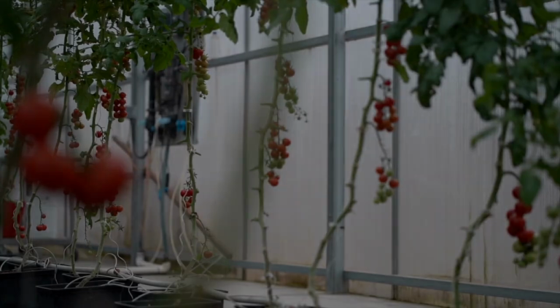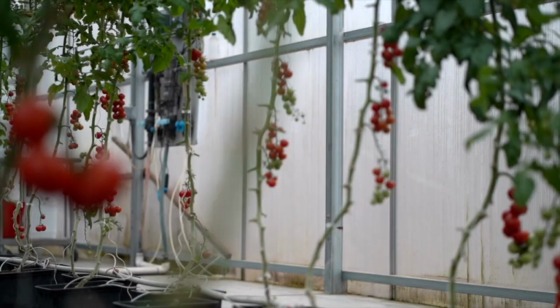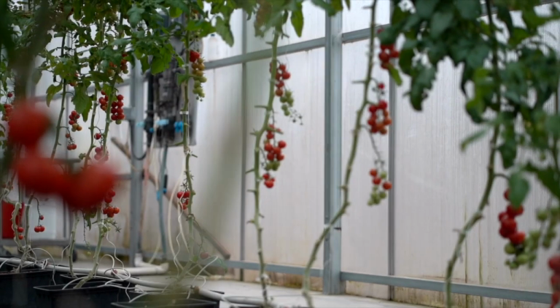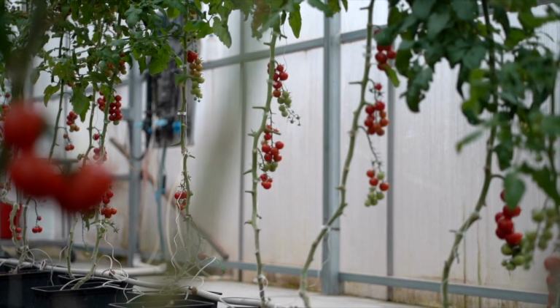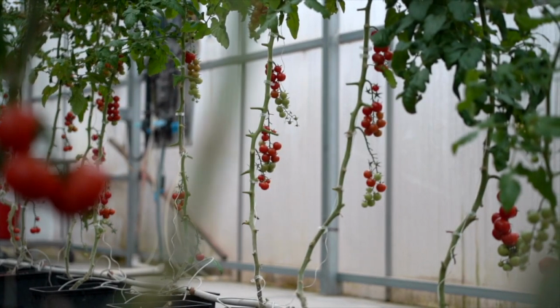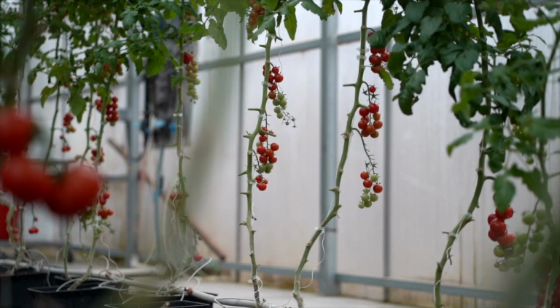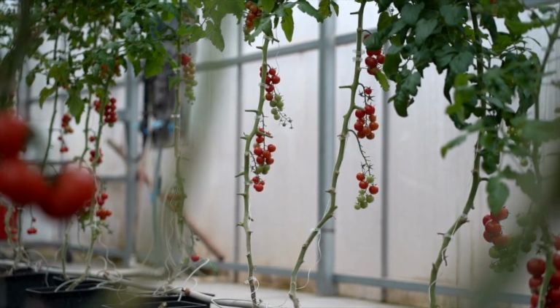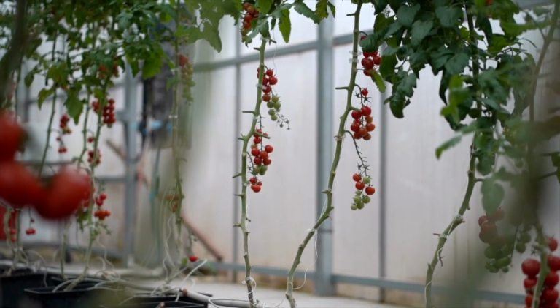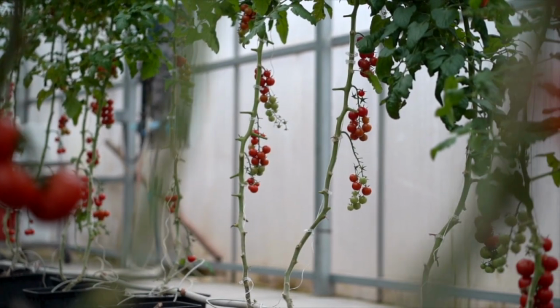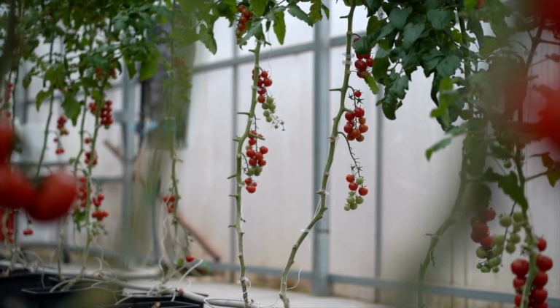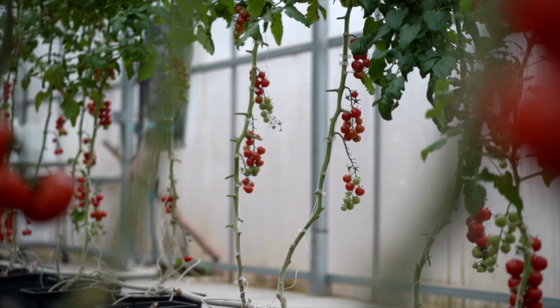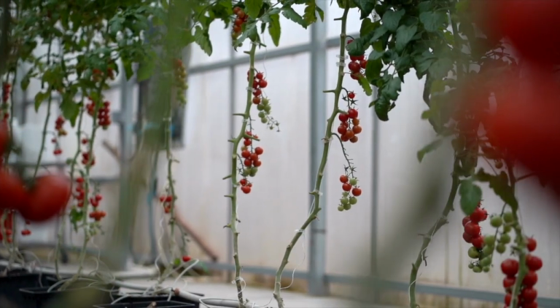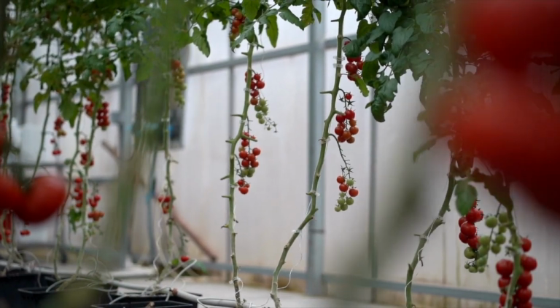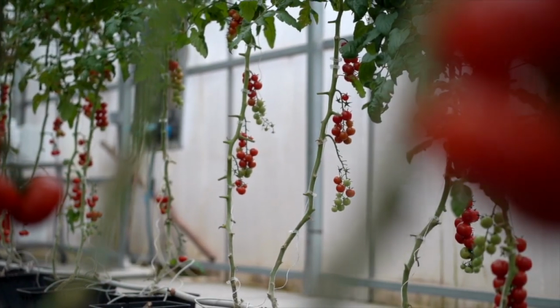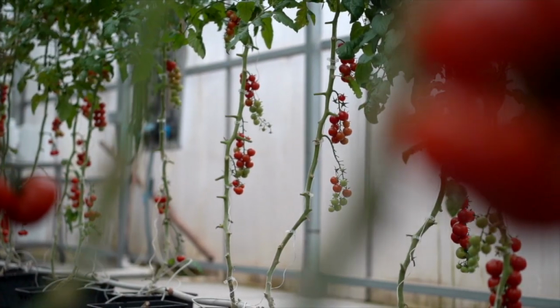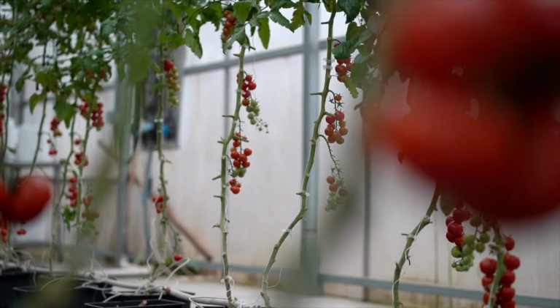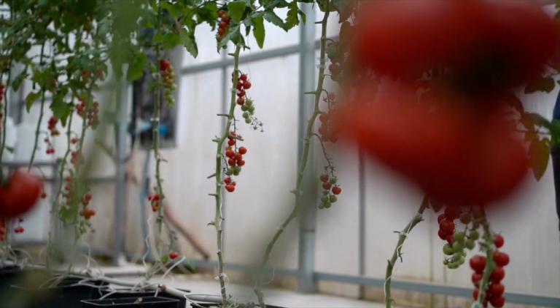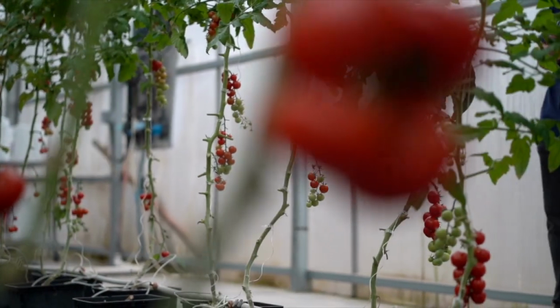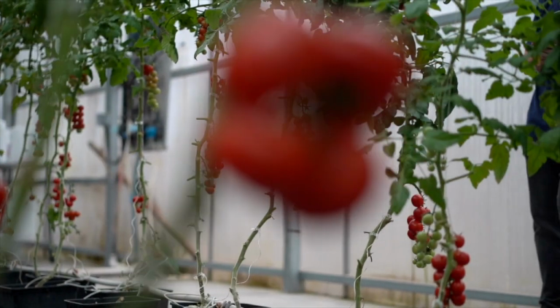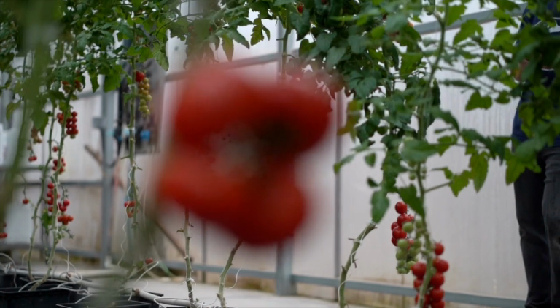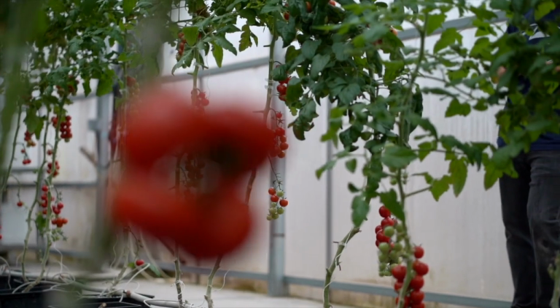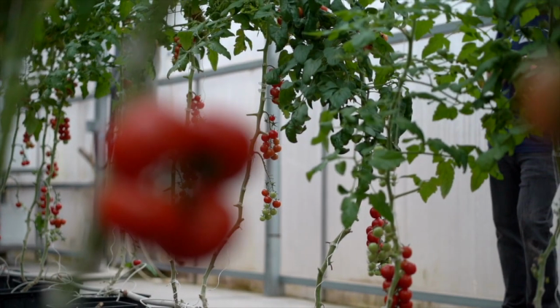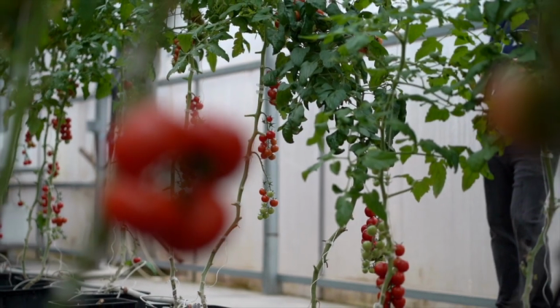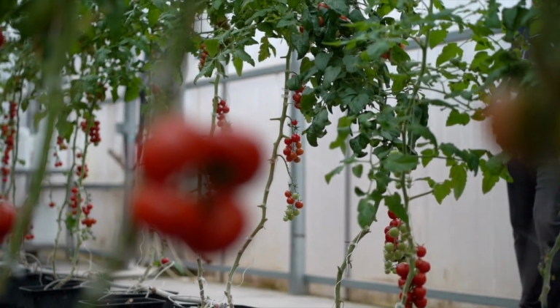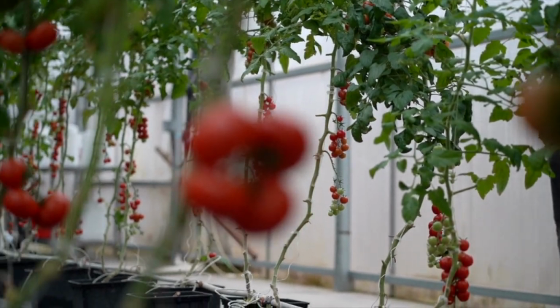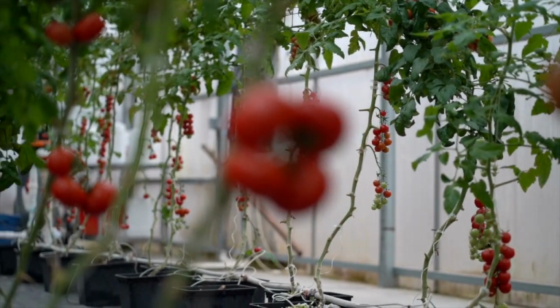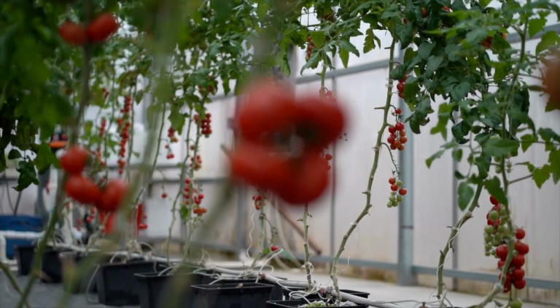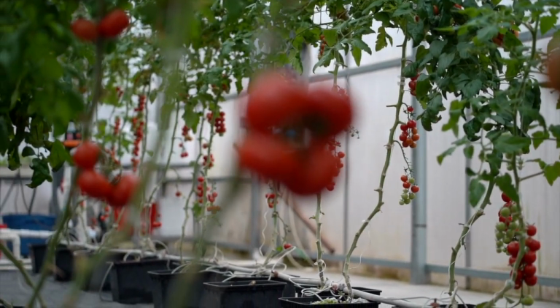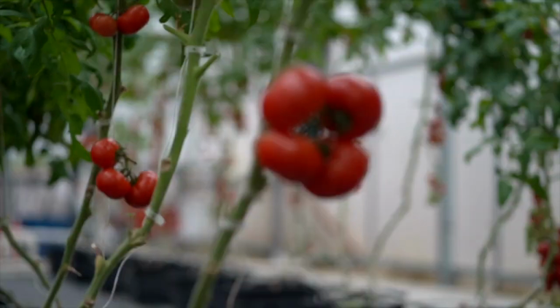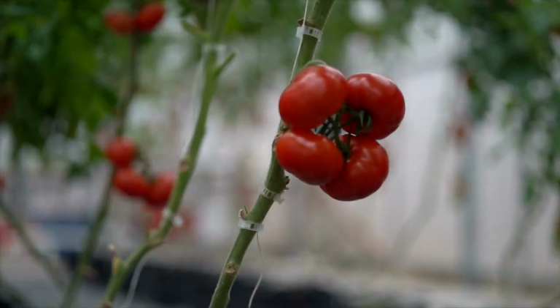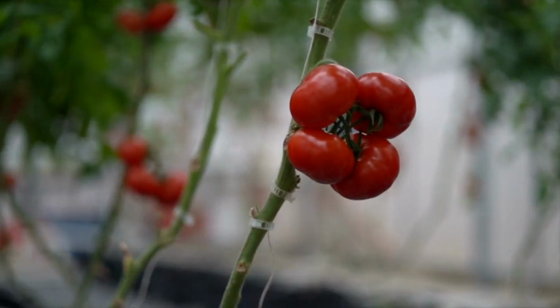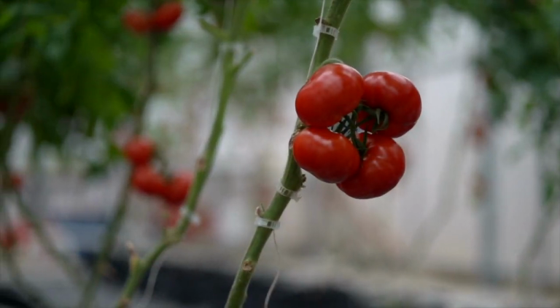What up guys, it's Tyler checking in. Today I want to talk to you about a group of plants that can make or break any hydroponic or aquaponic greenhouse. Nightshades.